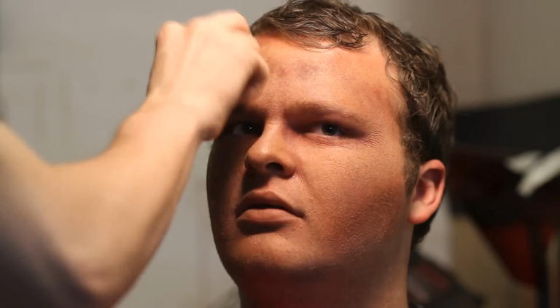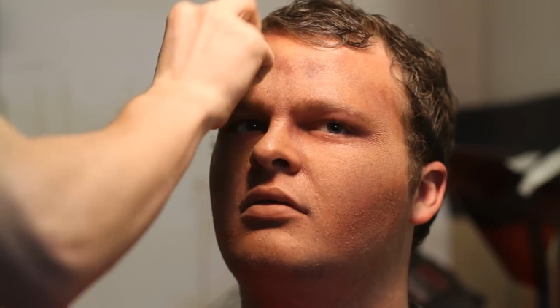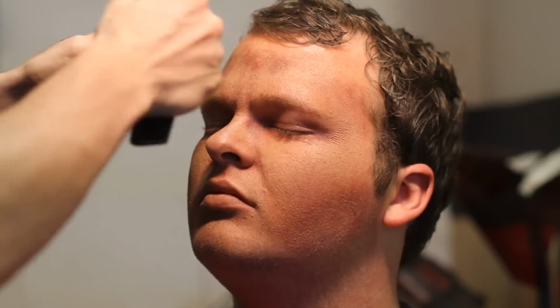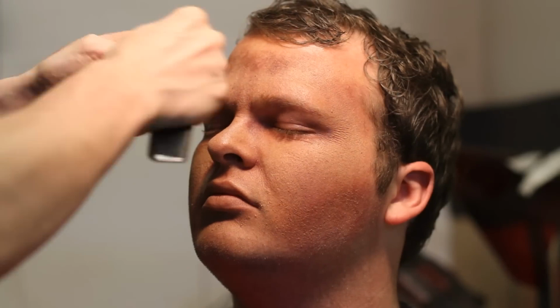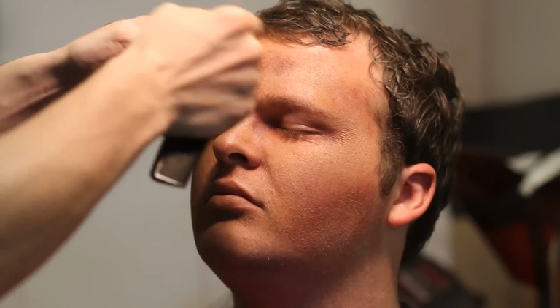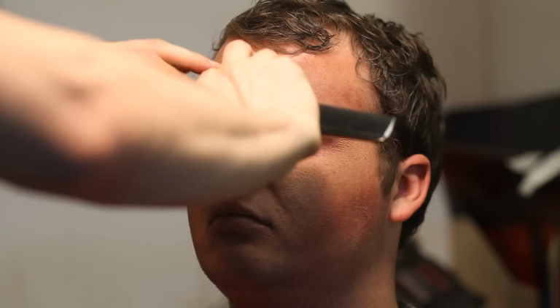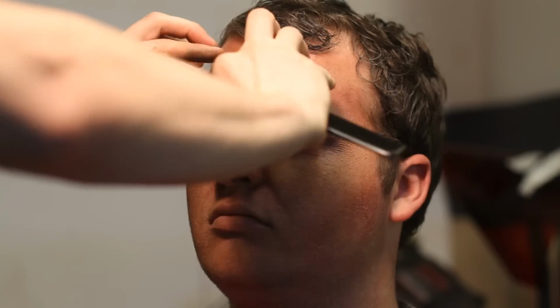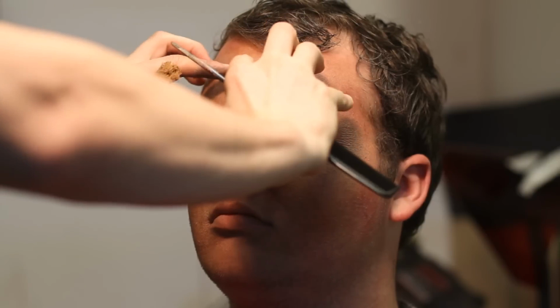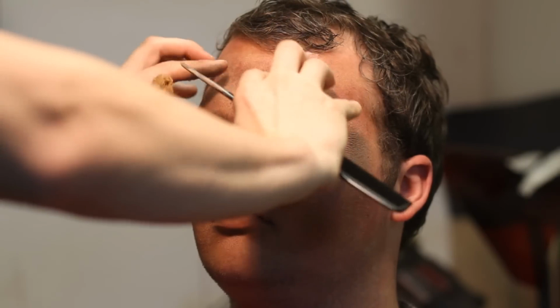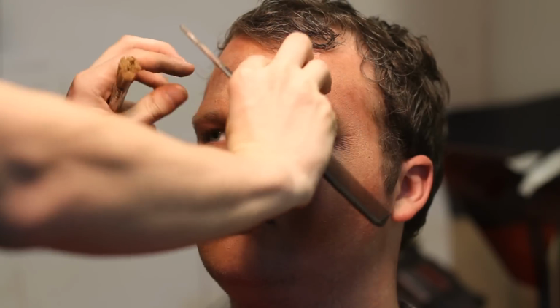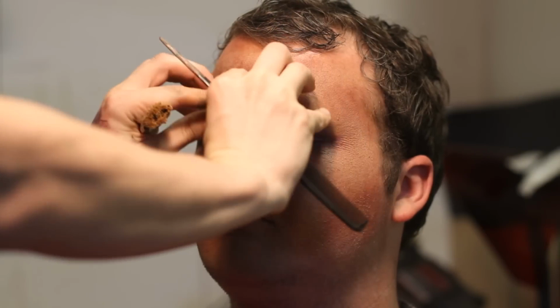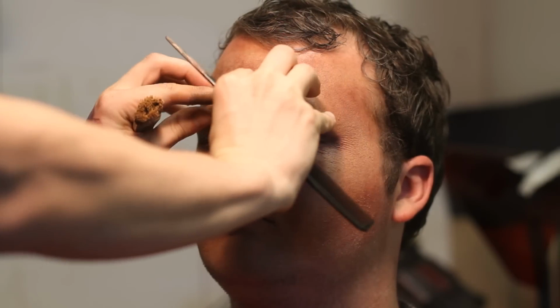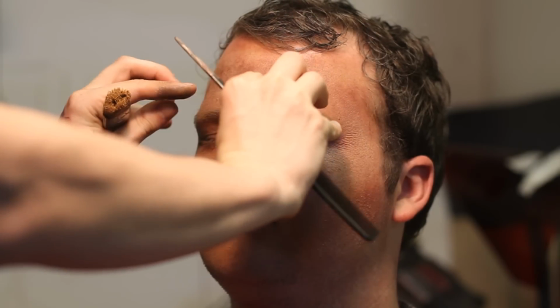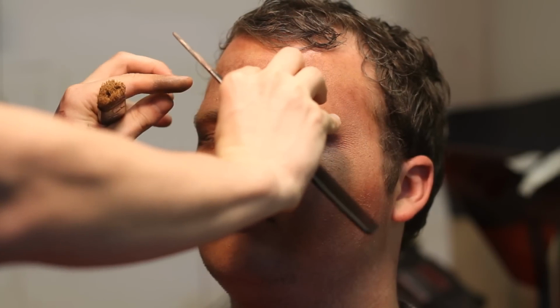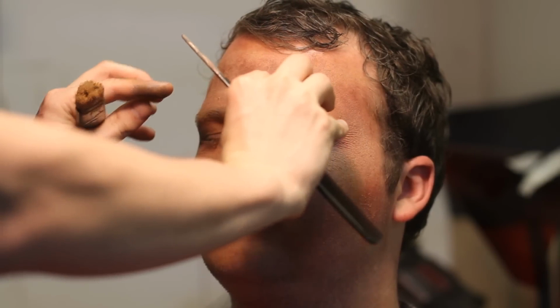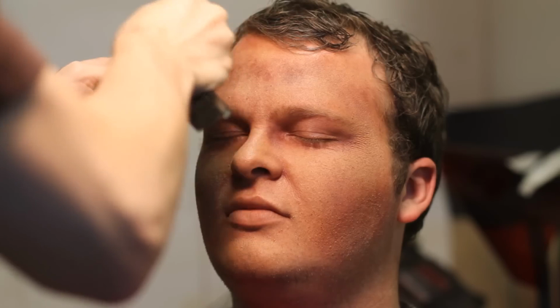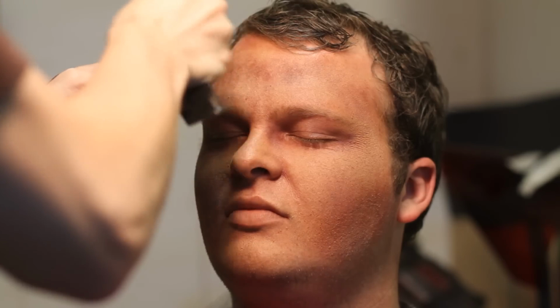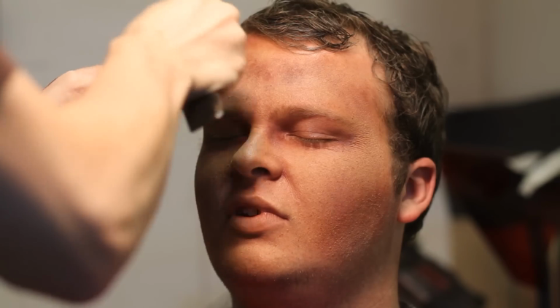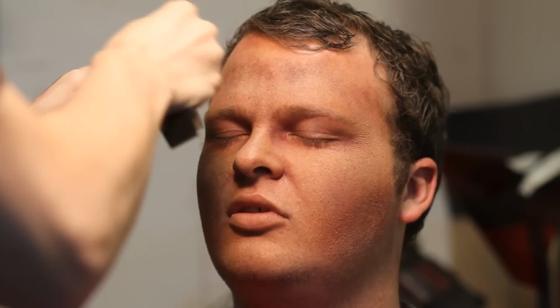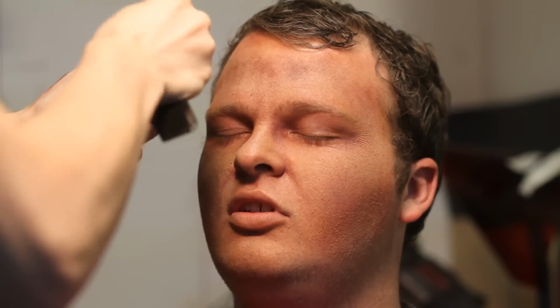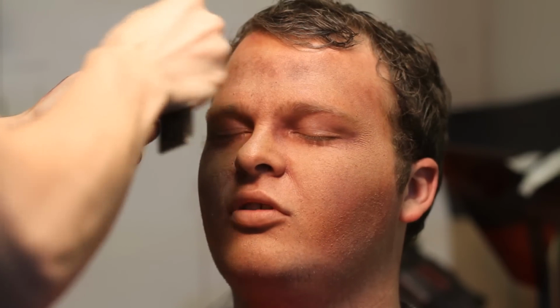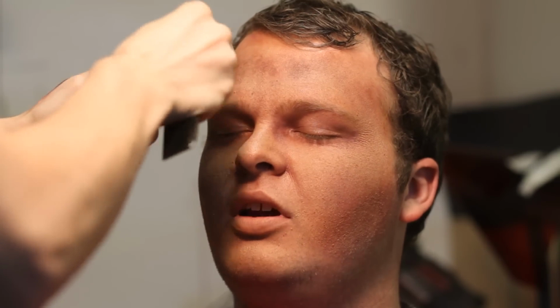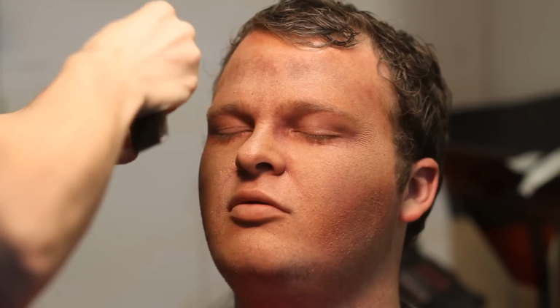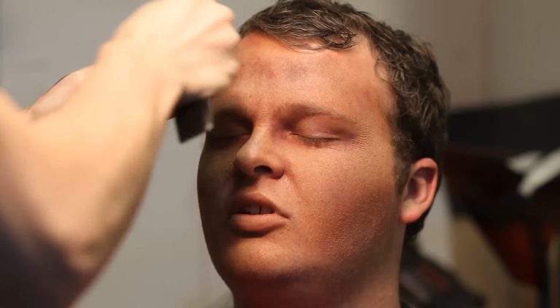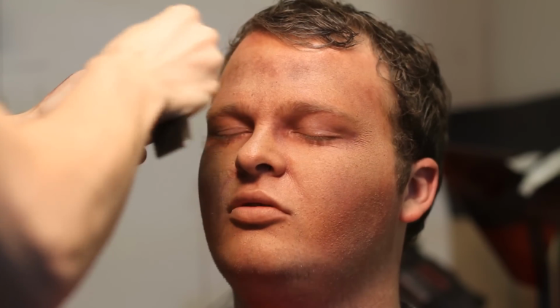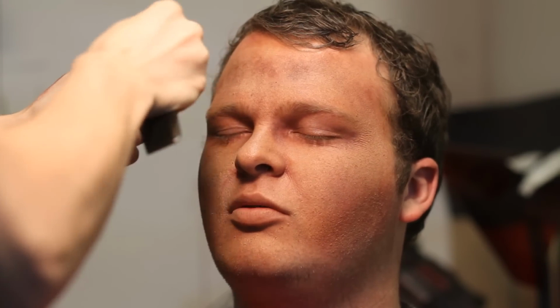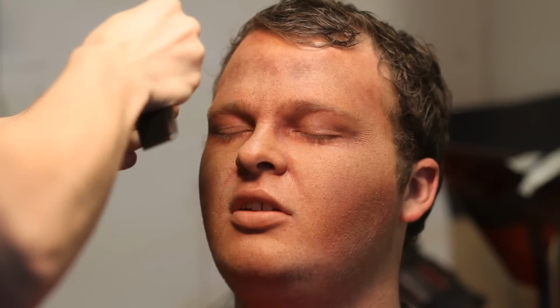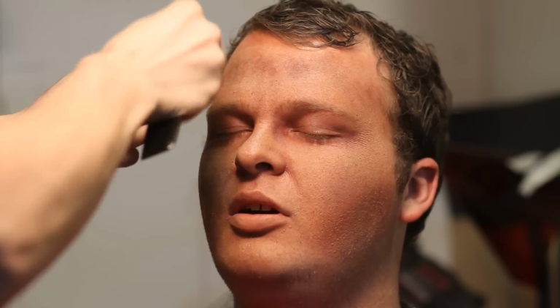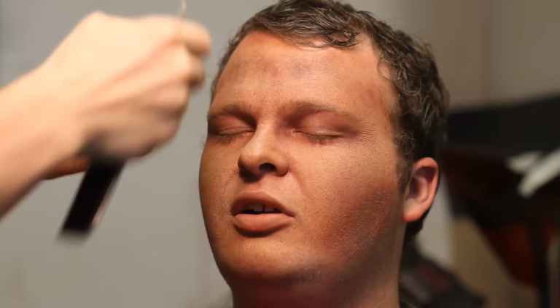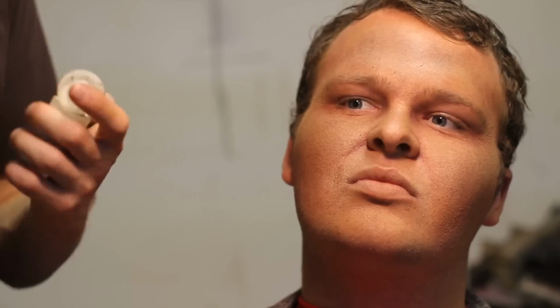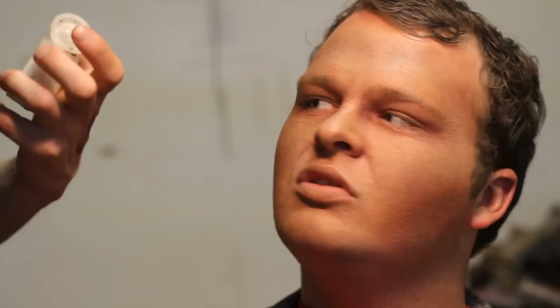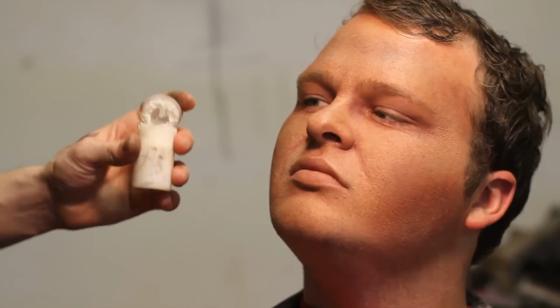What I'm doing is I just added some dark here to bring his brow out. And so now I'm going over it with light to kind of make it not look so obvious.